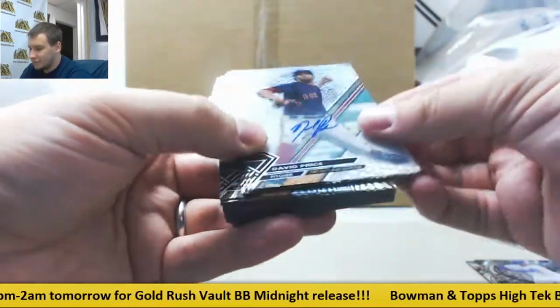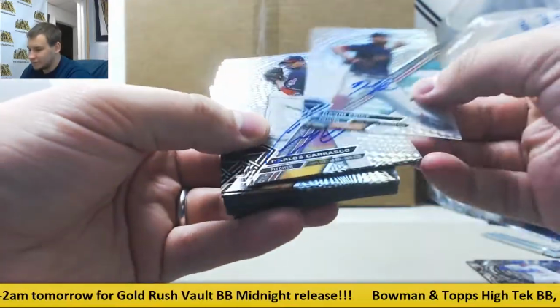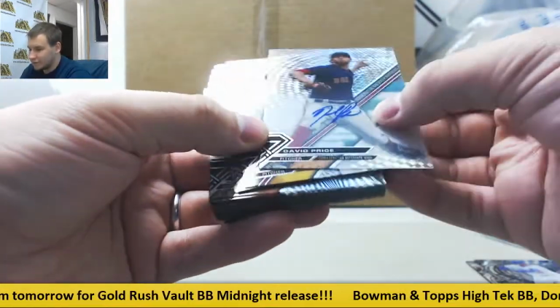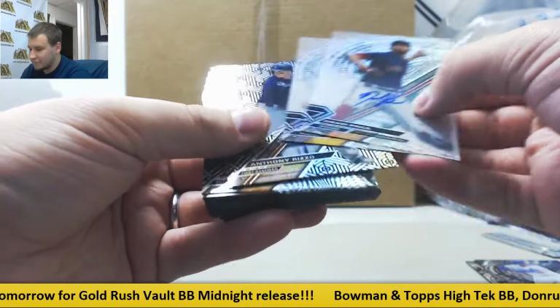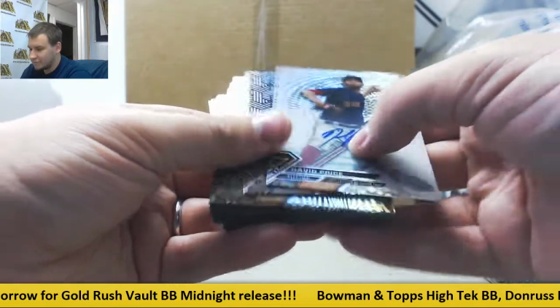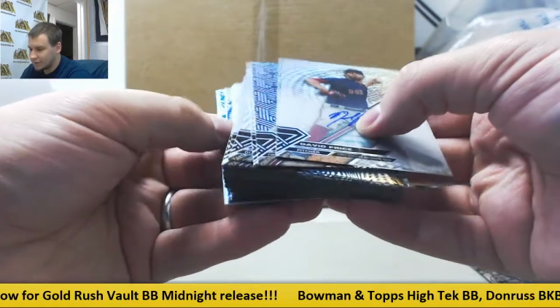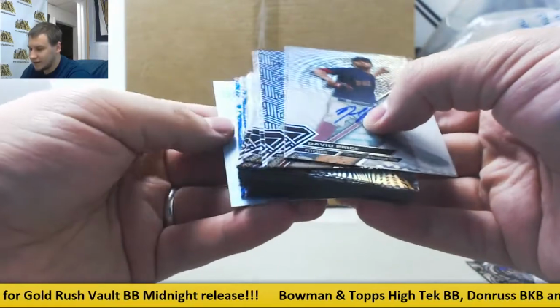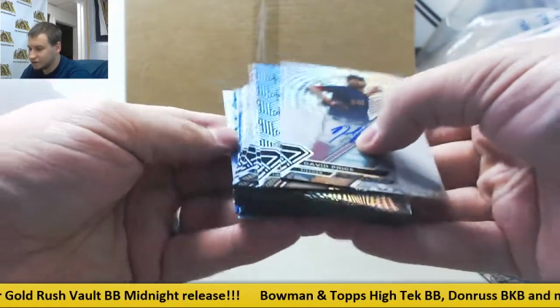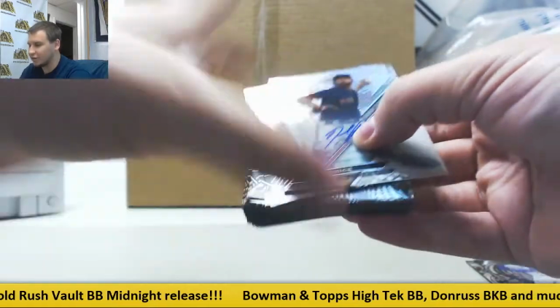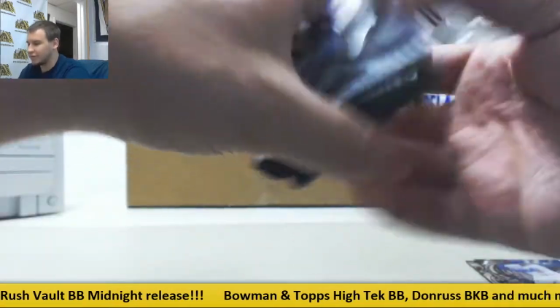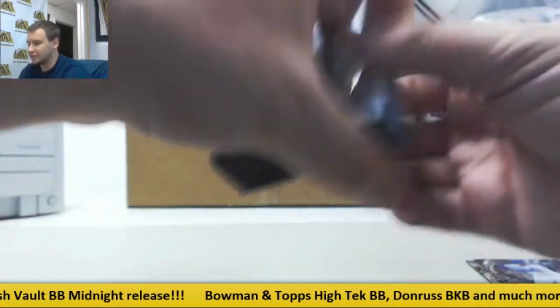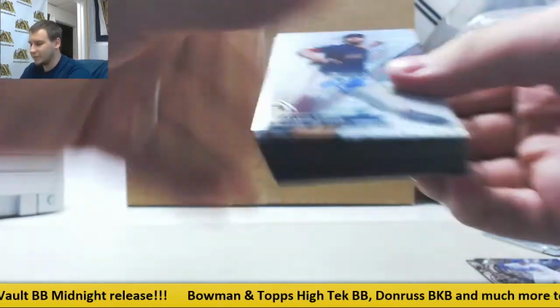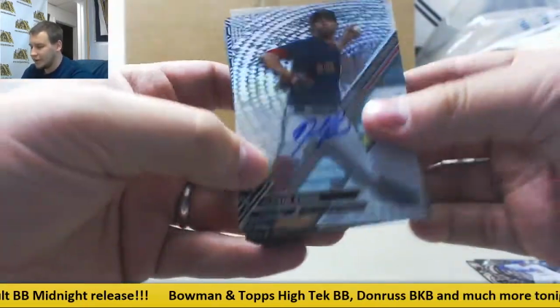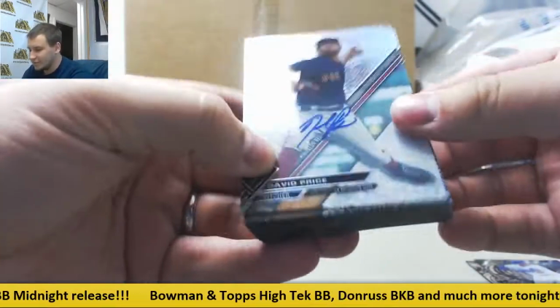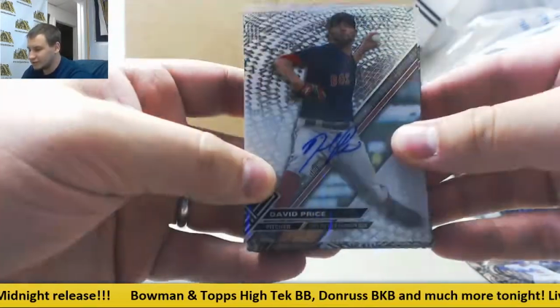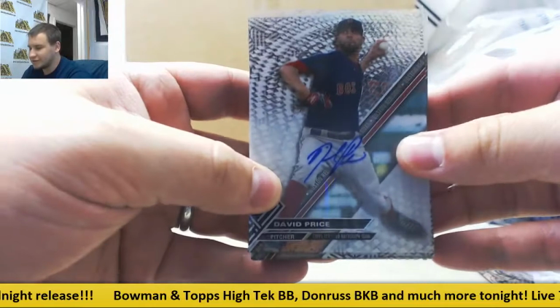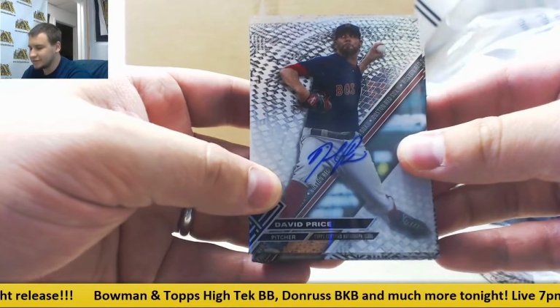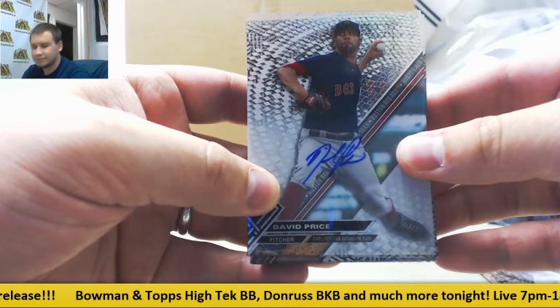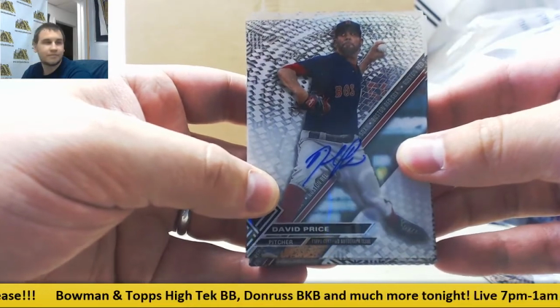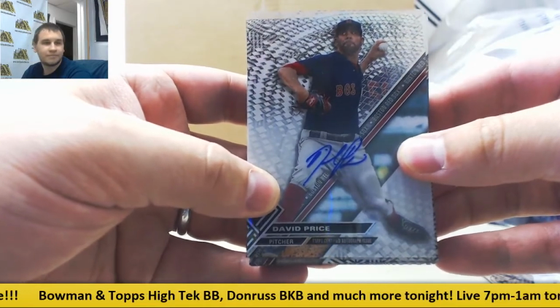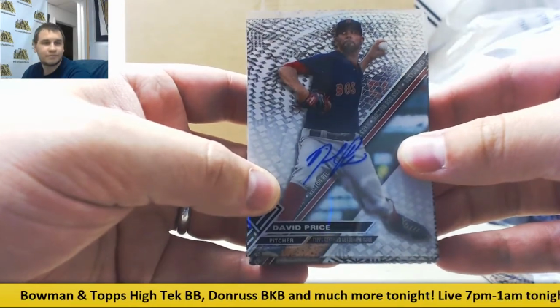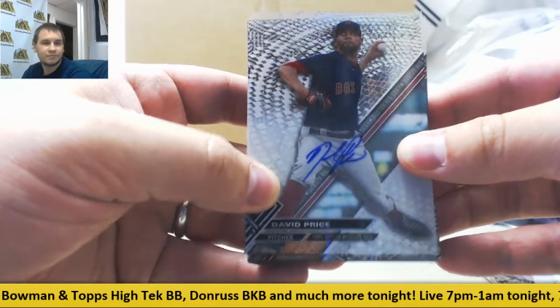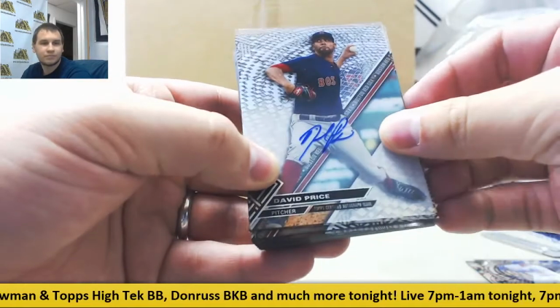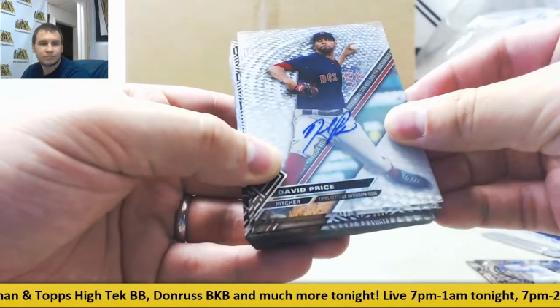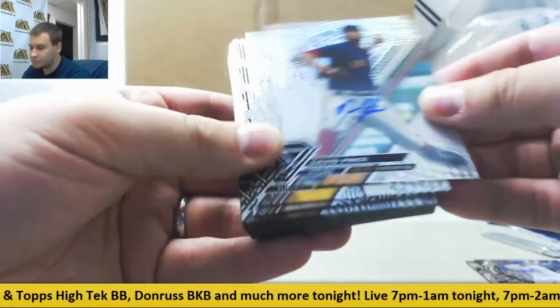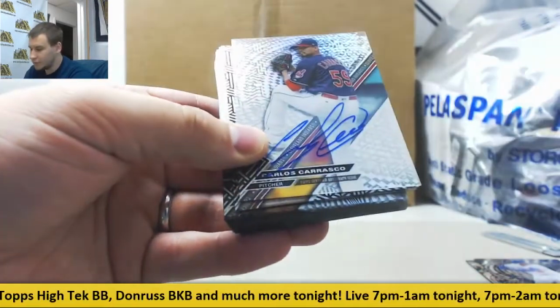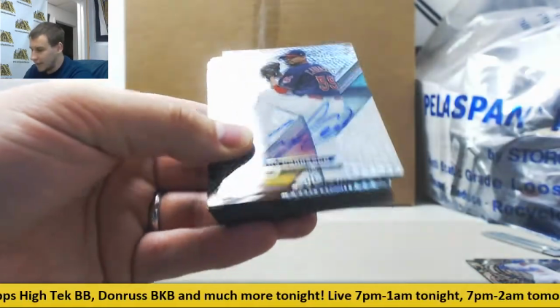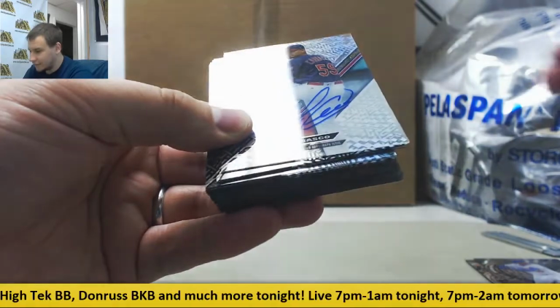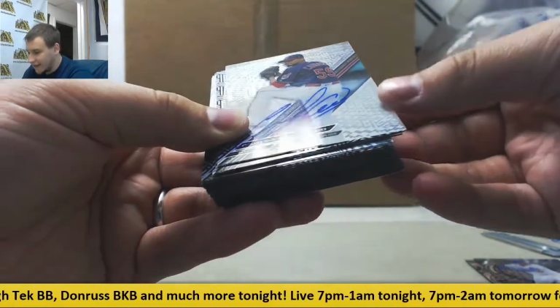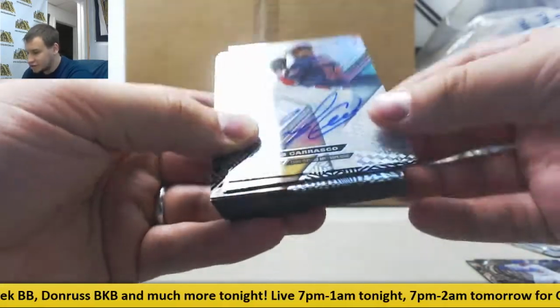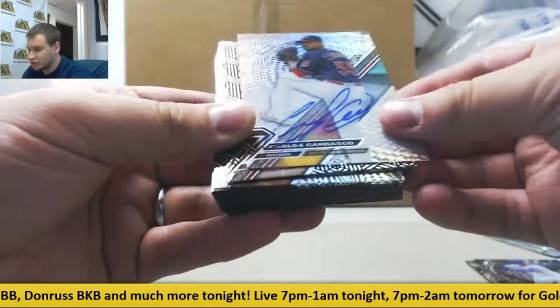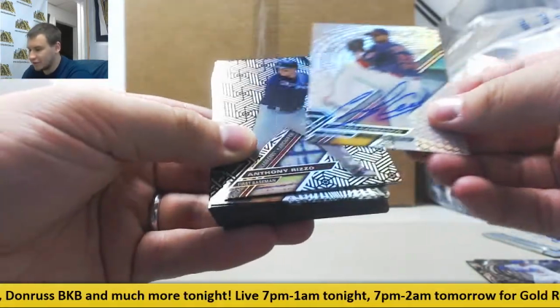First autograph — actually, I got an extra autograph here, that's interesting. David Price for the Red Sox, and for the Indians, Carlos Carrasco.